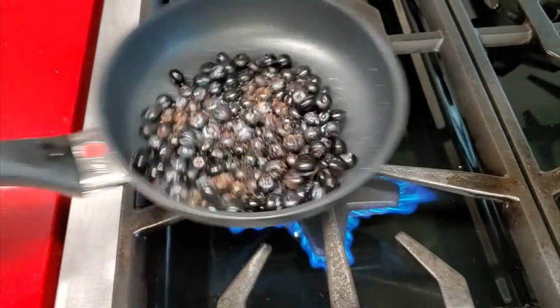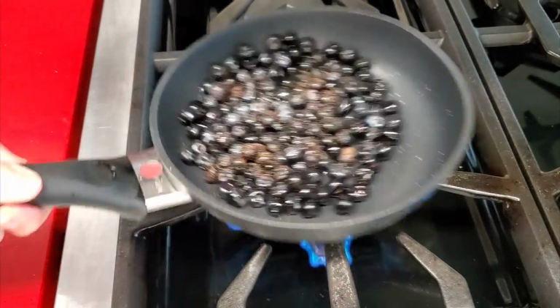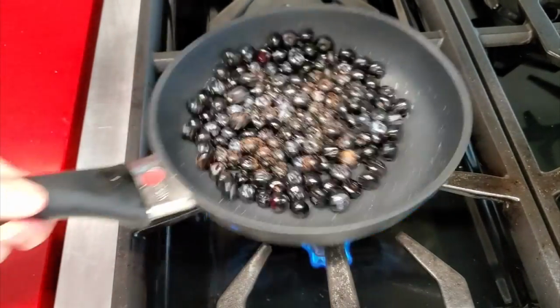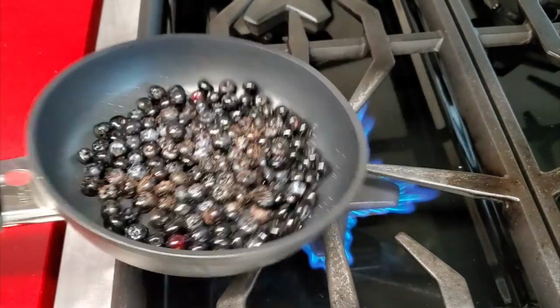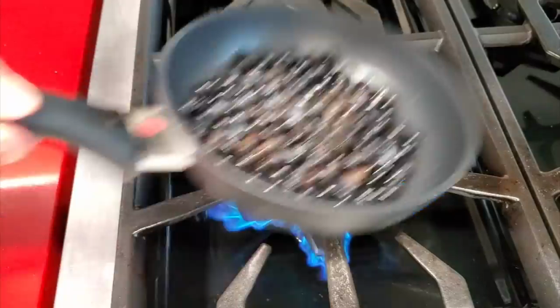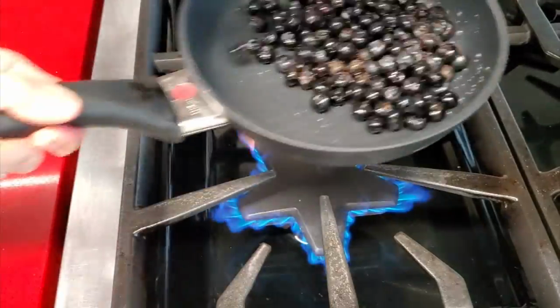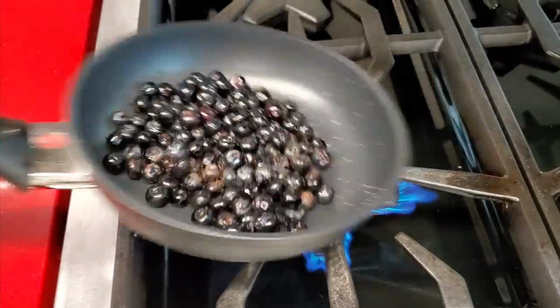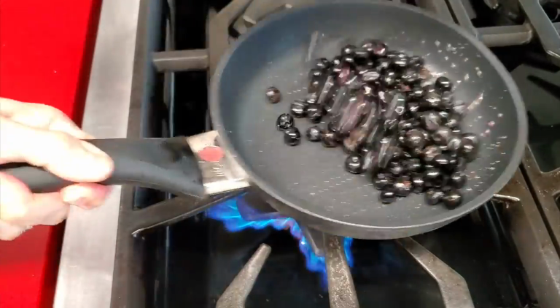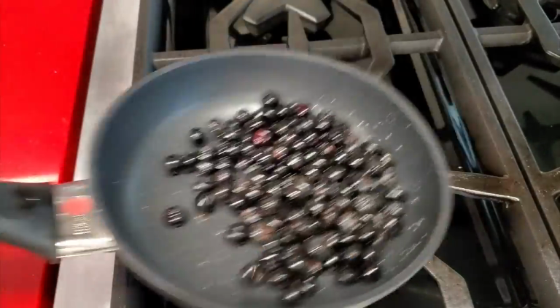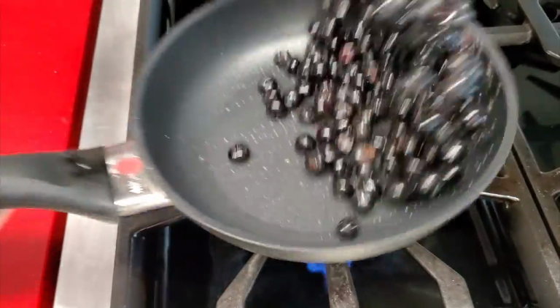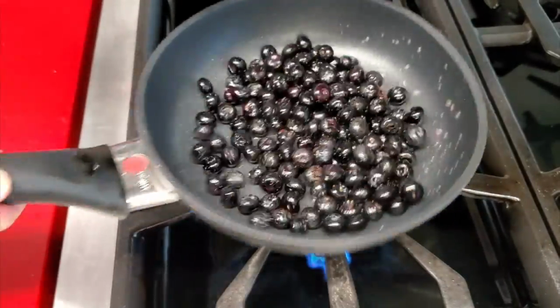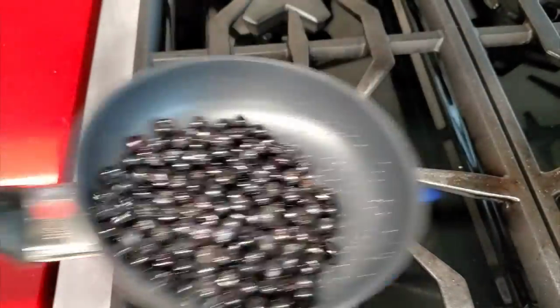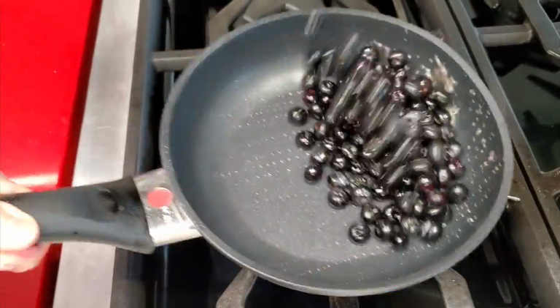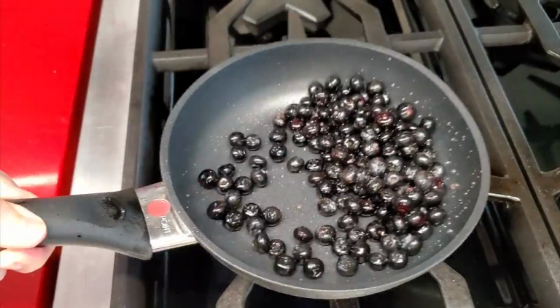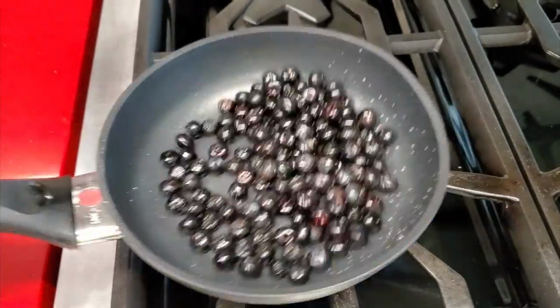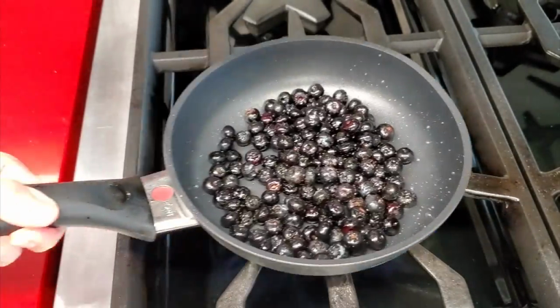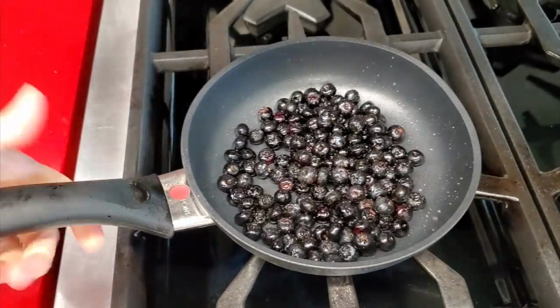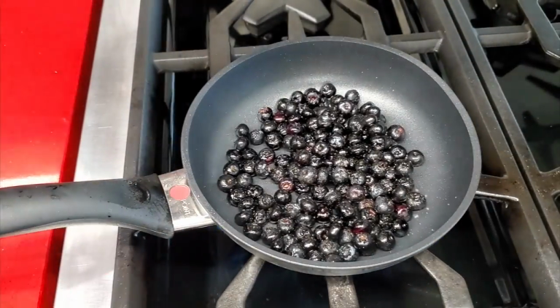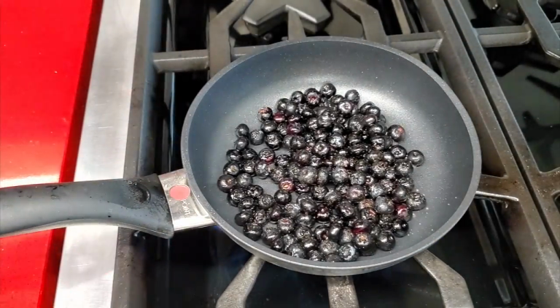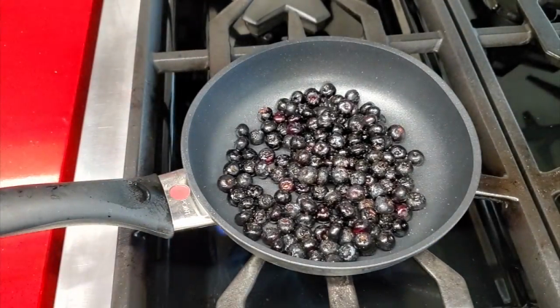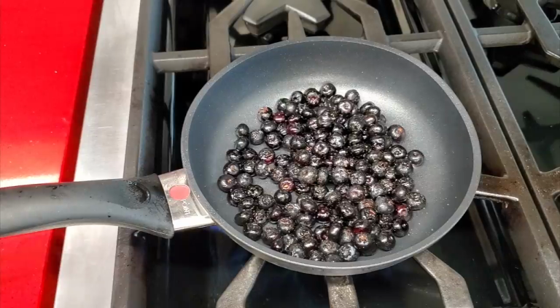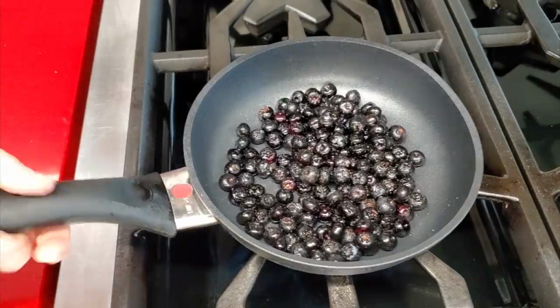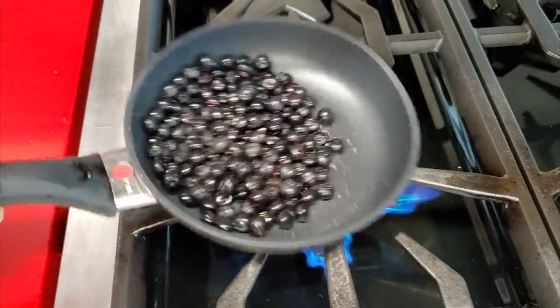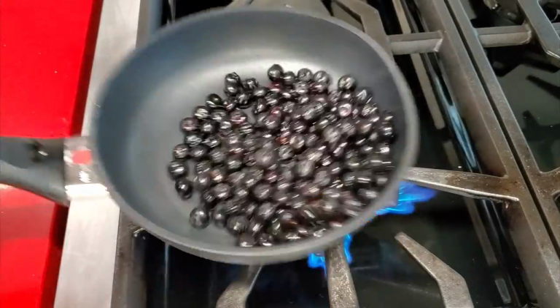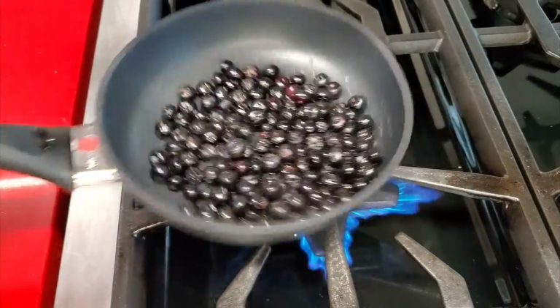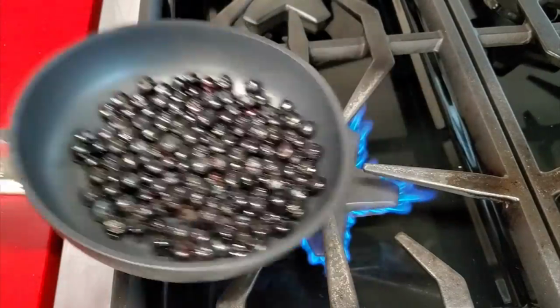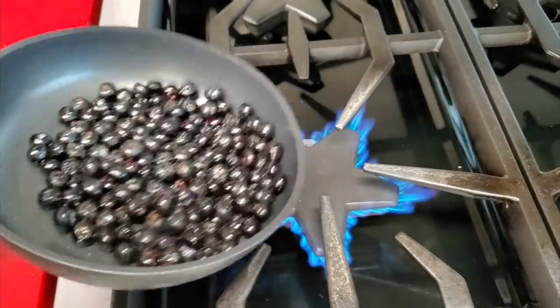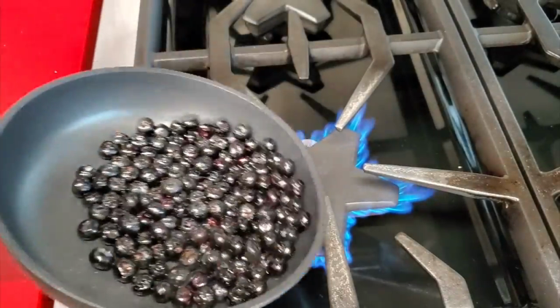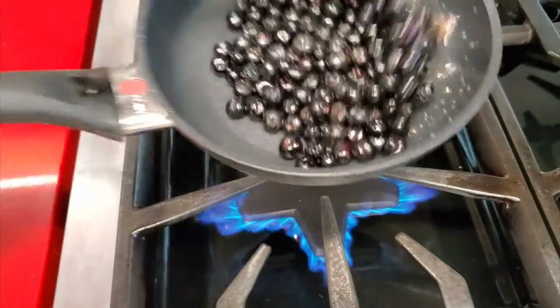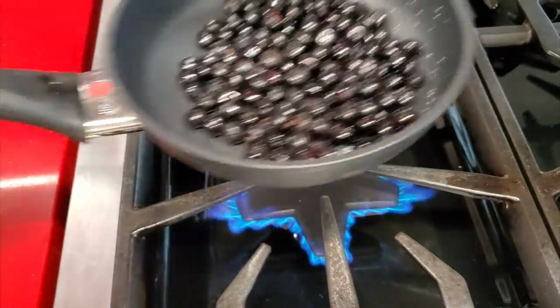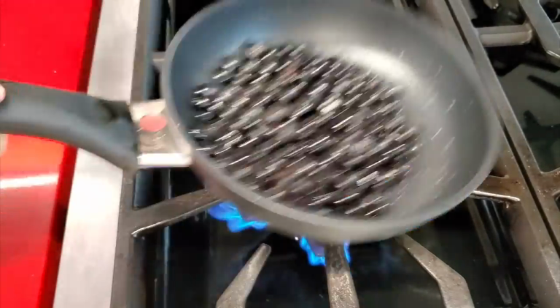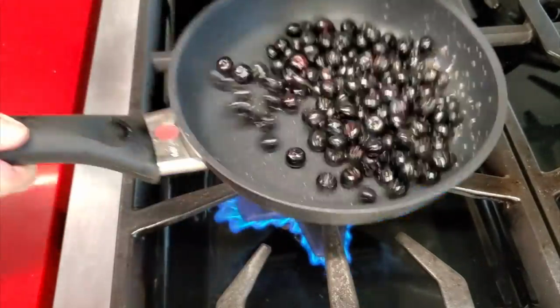We just mix them because we want the heat to be all over the blueberries — that's why we move them. We leave them a total of about two minutes and move them around every 30 seconds.